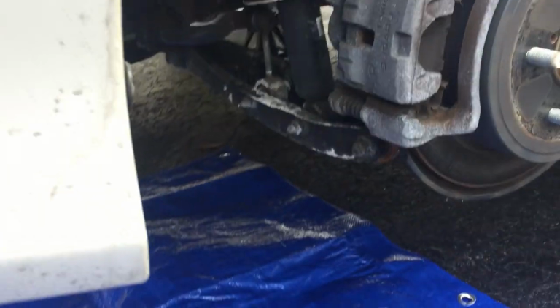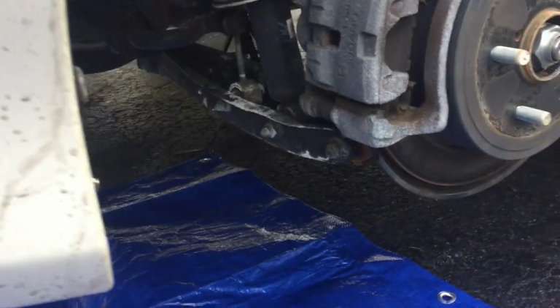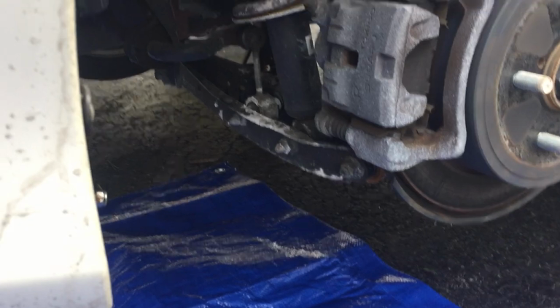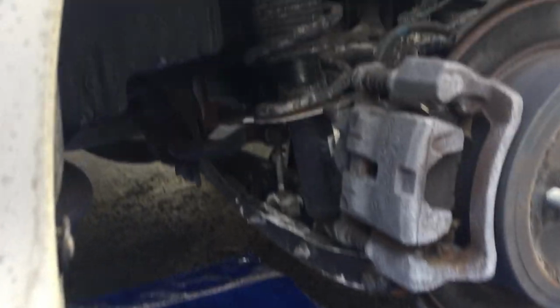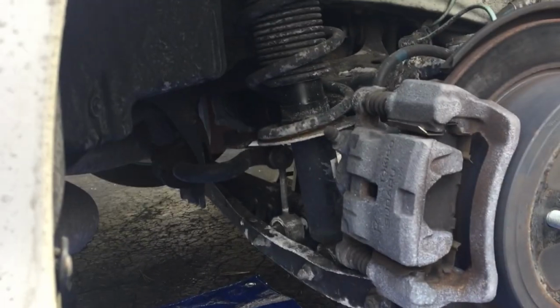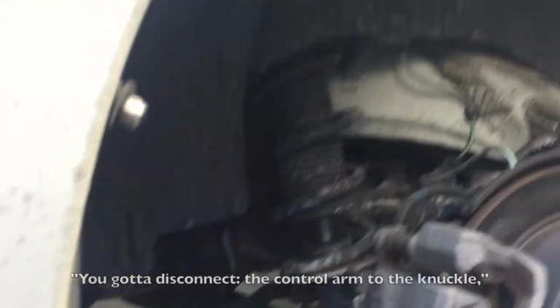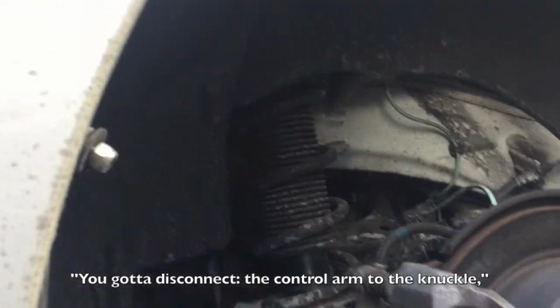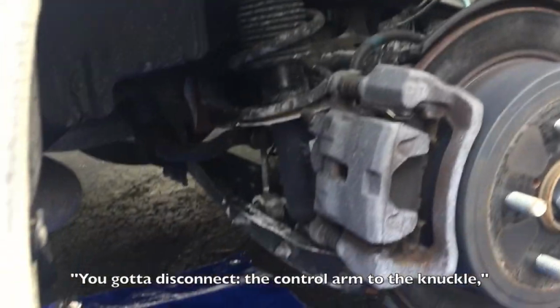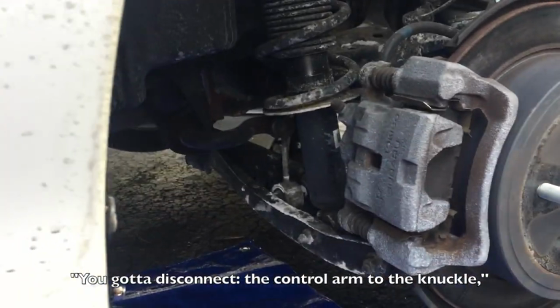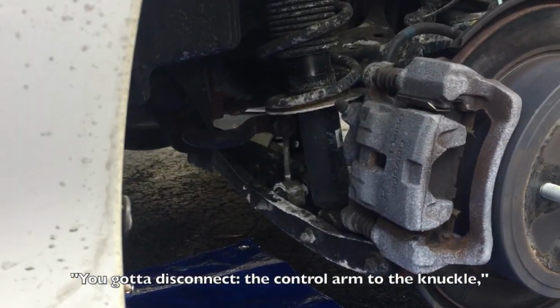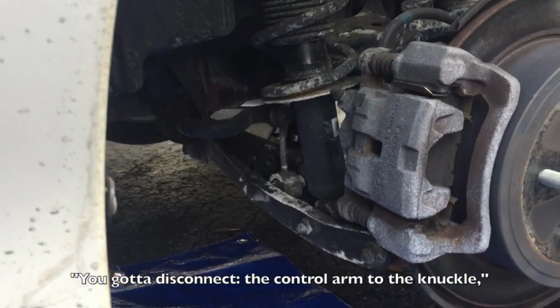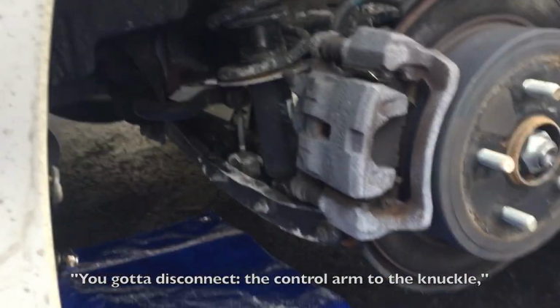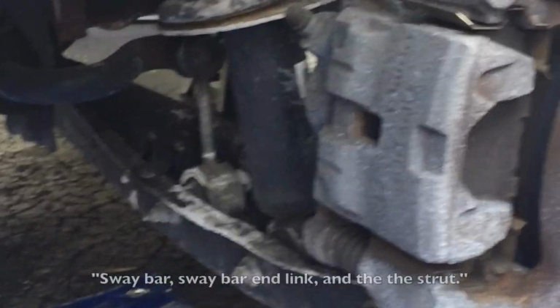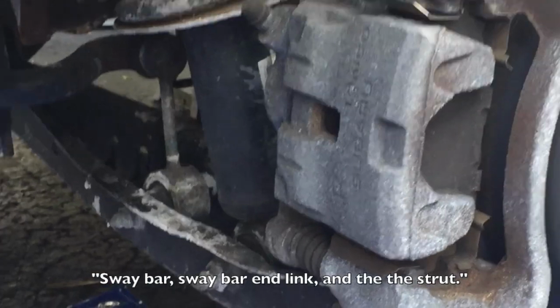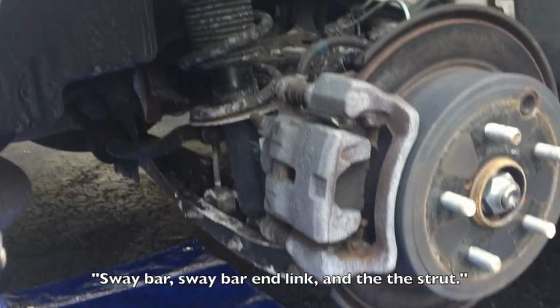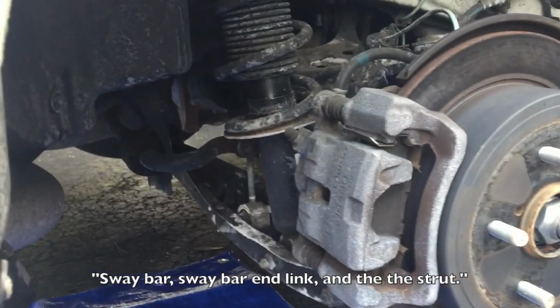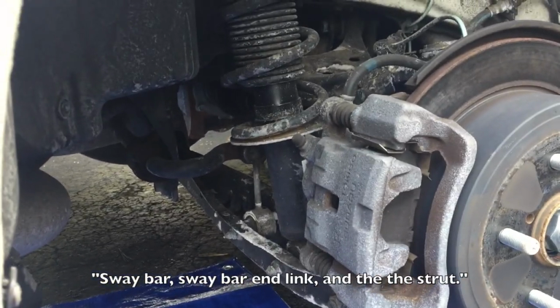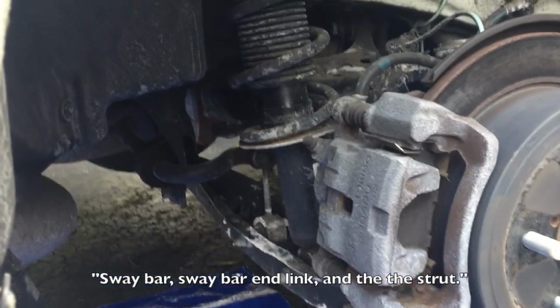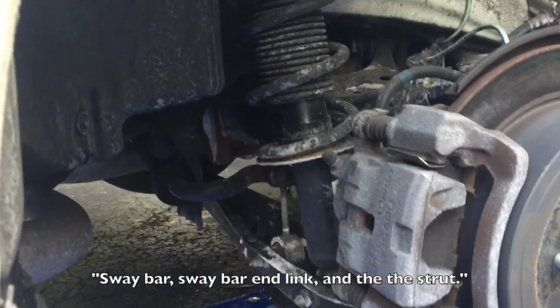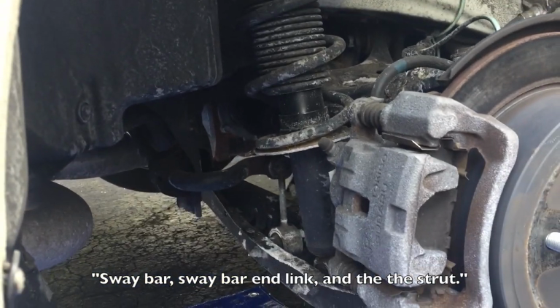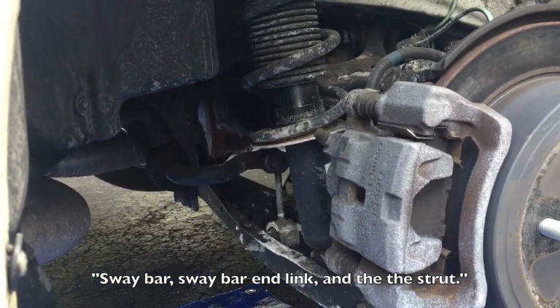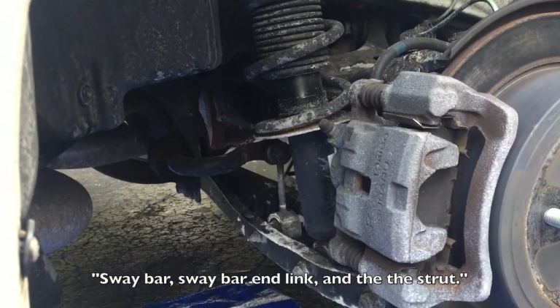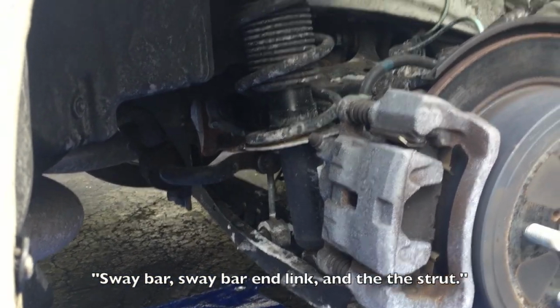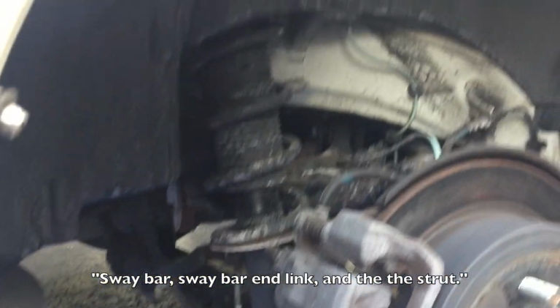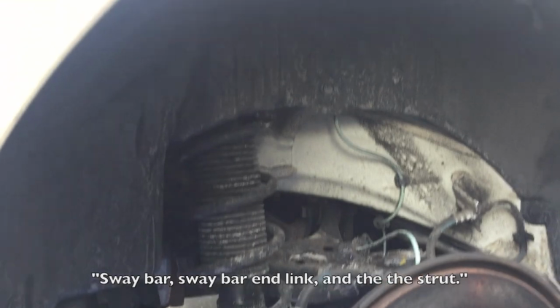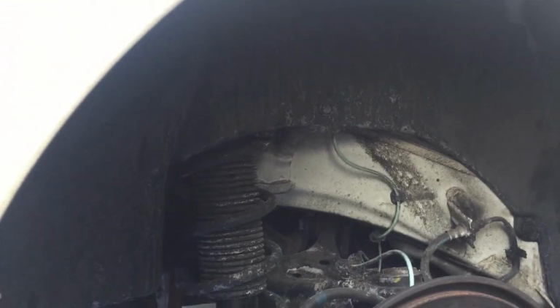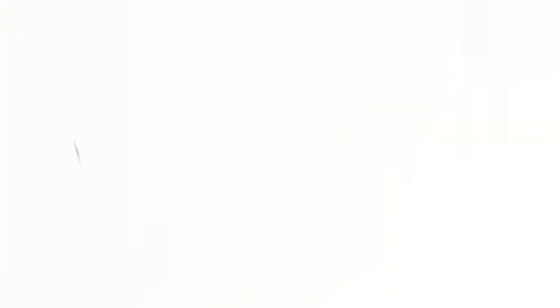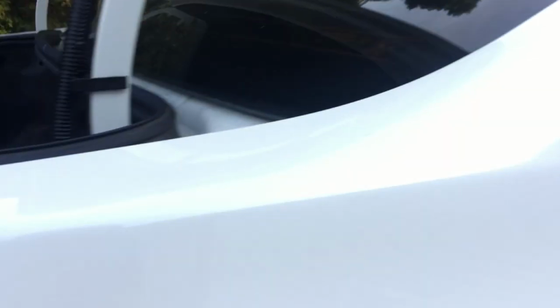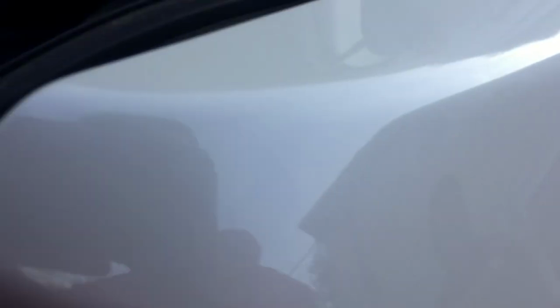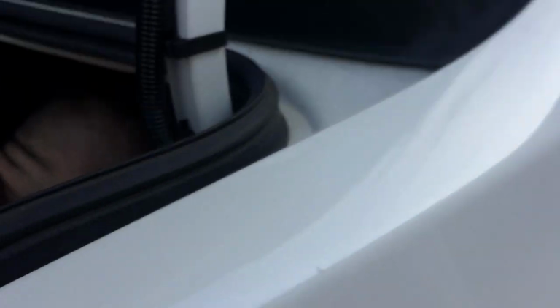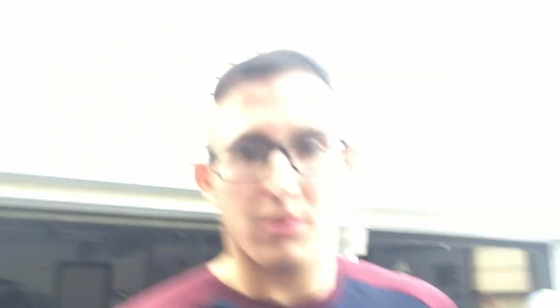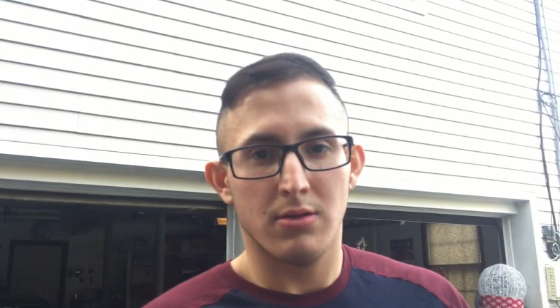You've got to disconnect with the controller from the elbow. And we'll see if we have an end link. And then the strut — the strut bolts are in there. Let's get it!